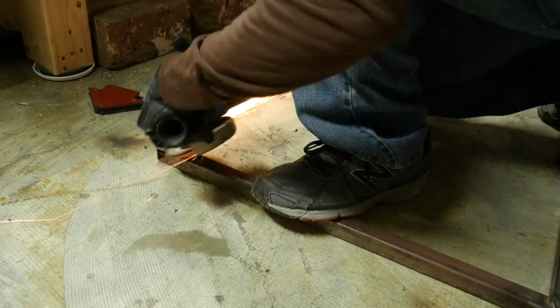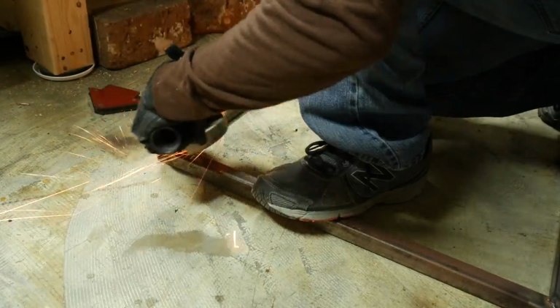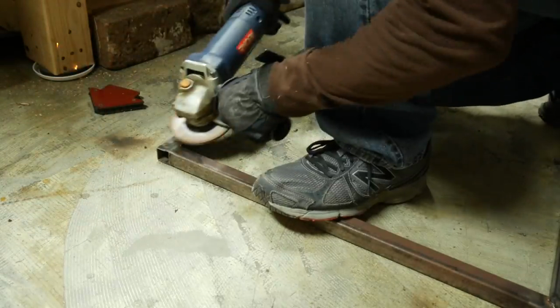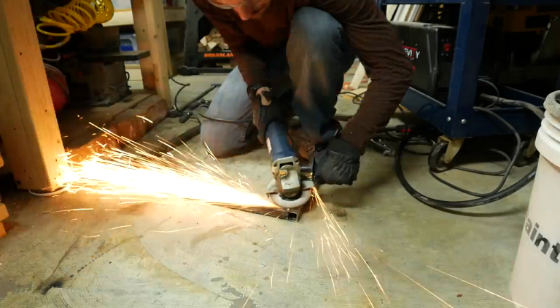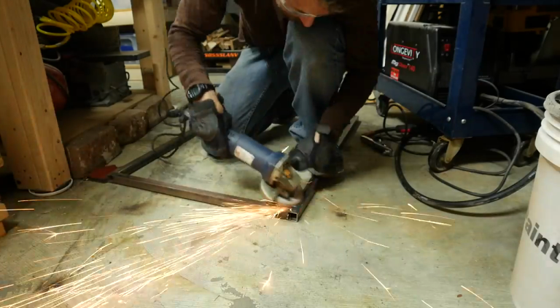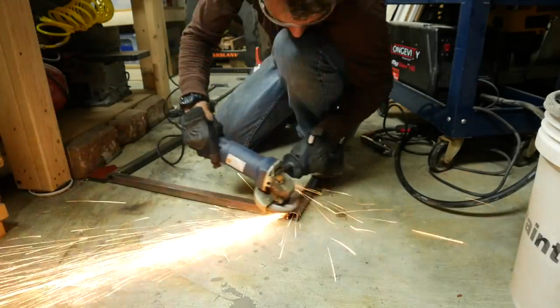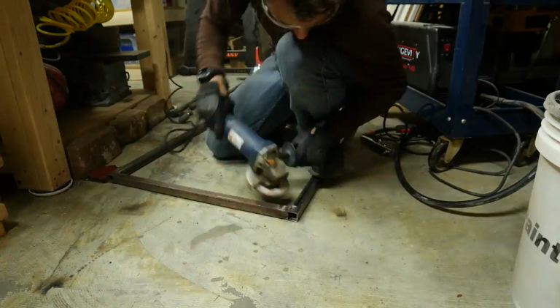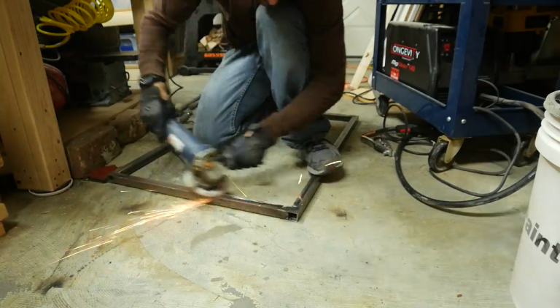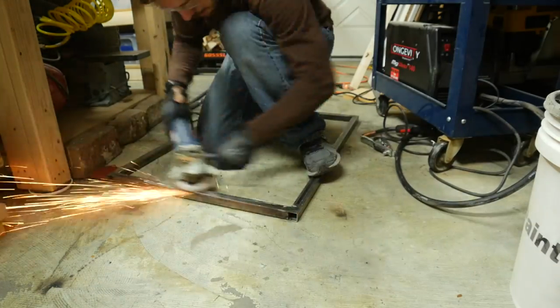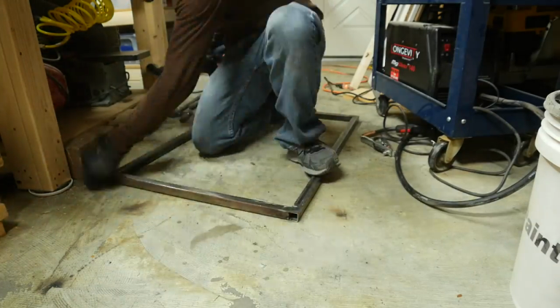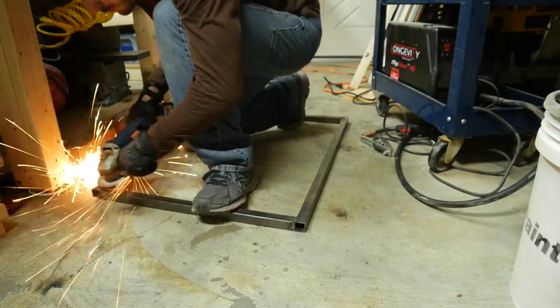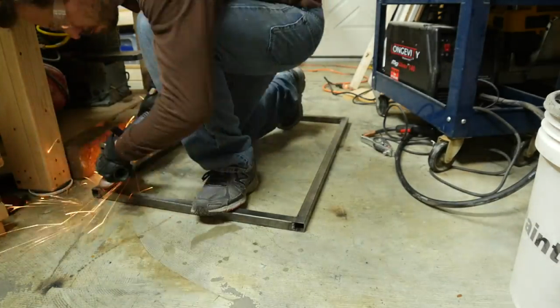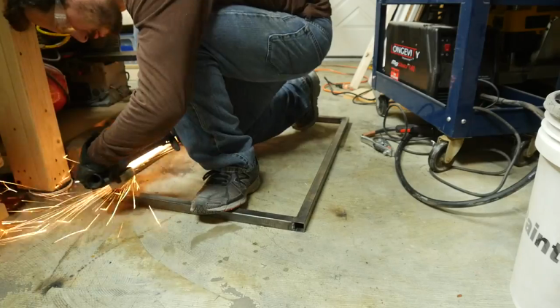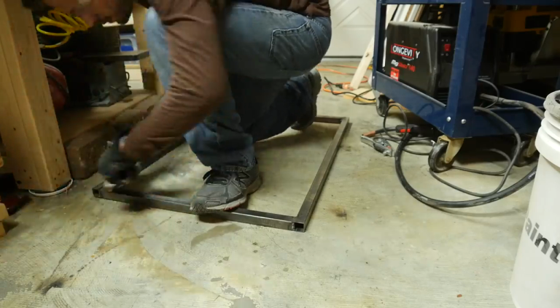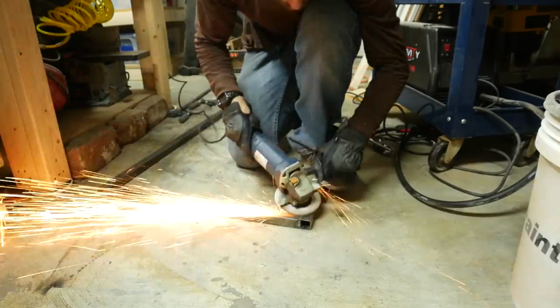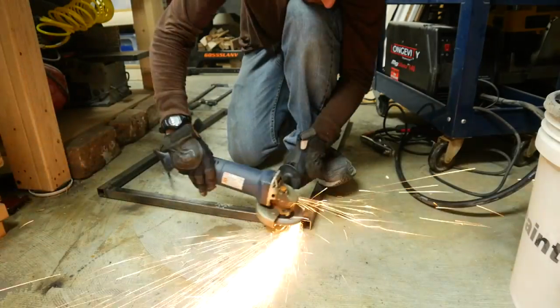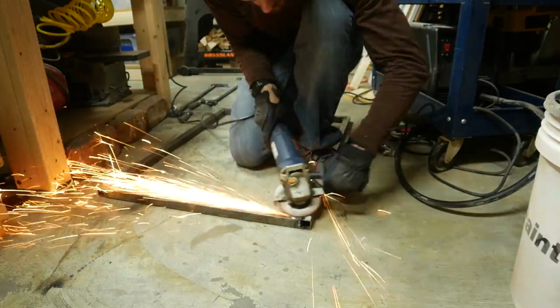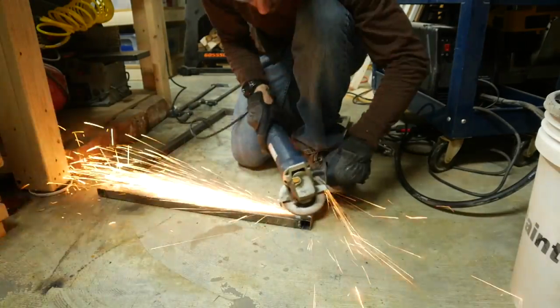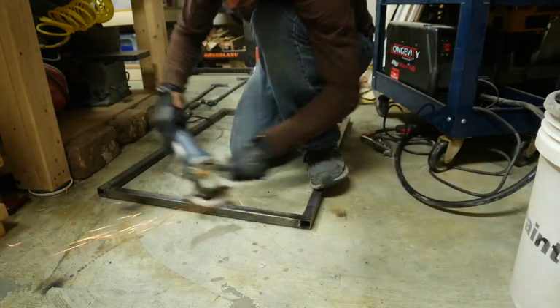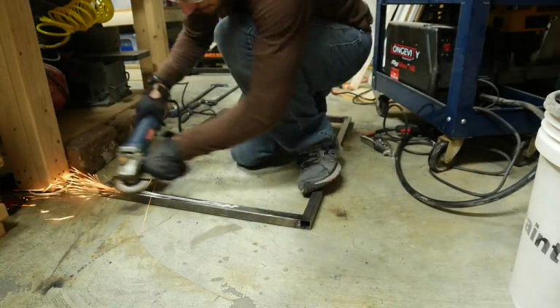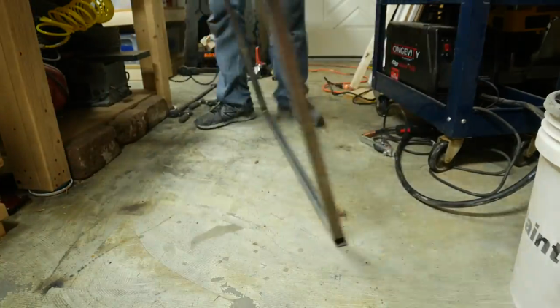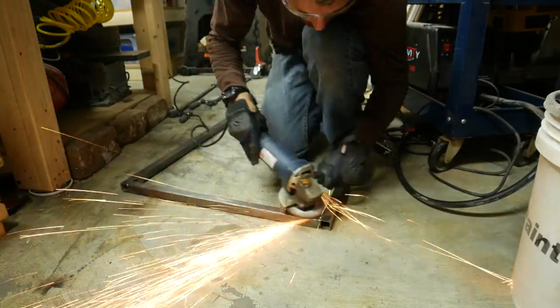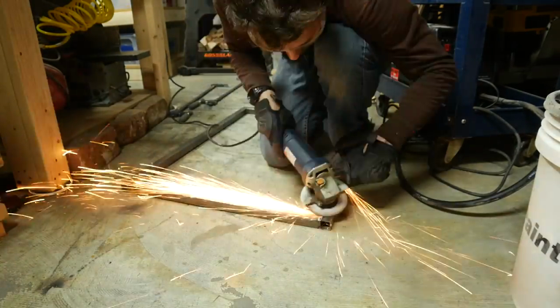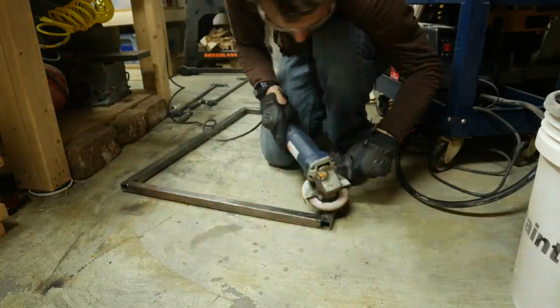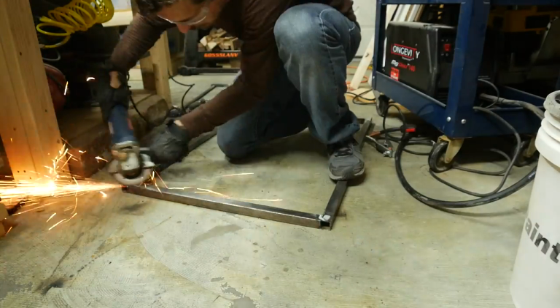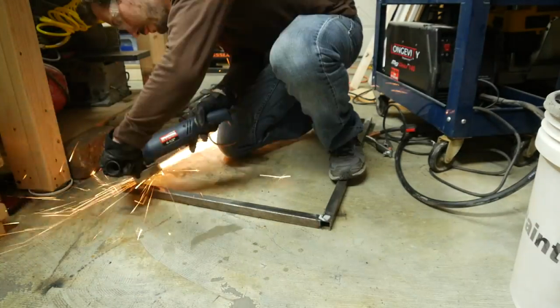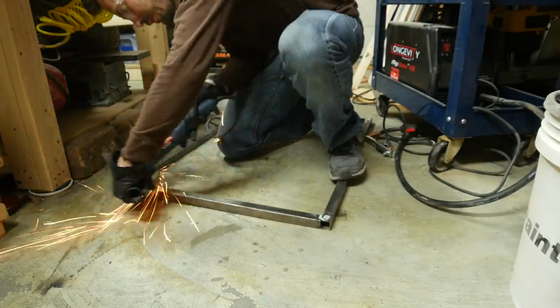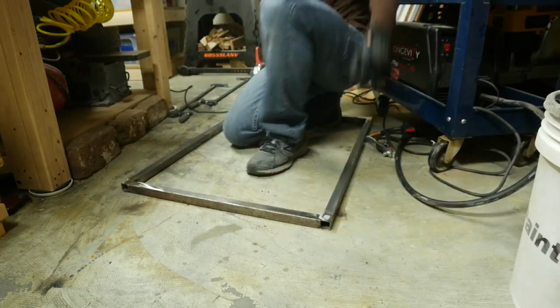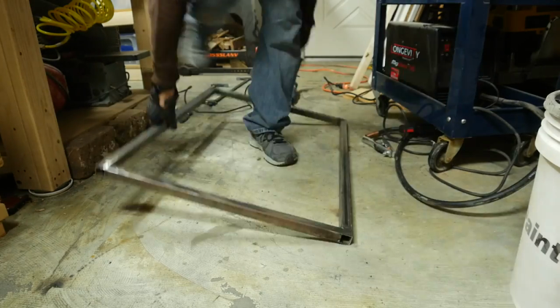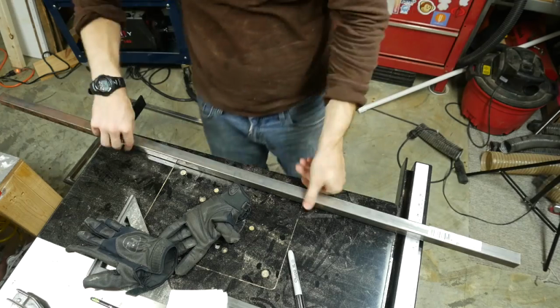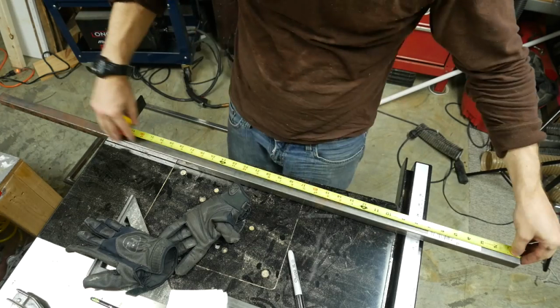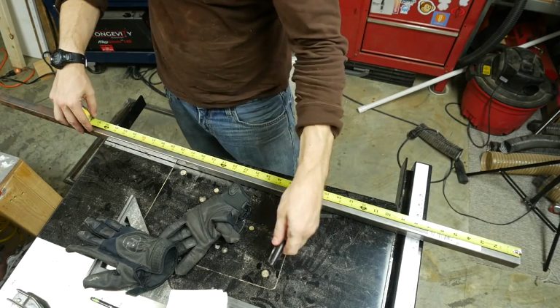If you're like me and you have to grind a lot to hide your mistakes, be sure not to grind in one area for too long because it actually heats the steel up and you can see it. Once this one was complete, I made another frame for the opposite side in the exact same way.